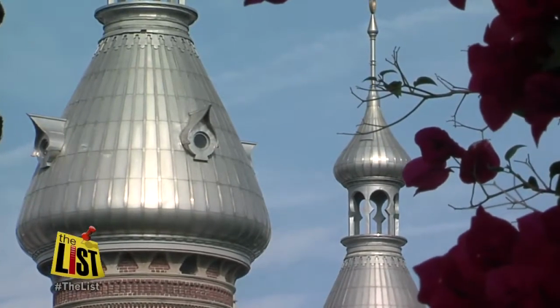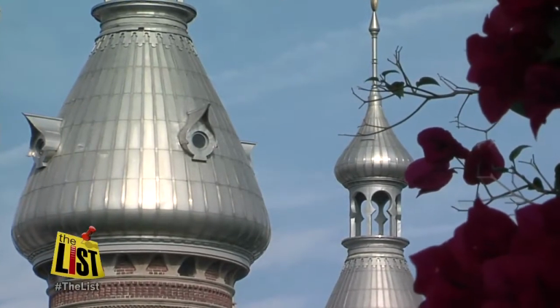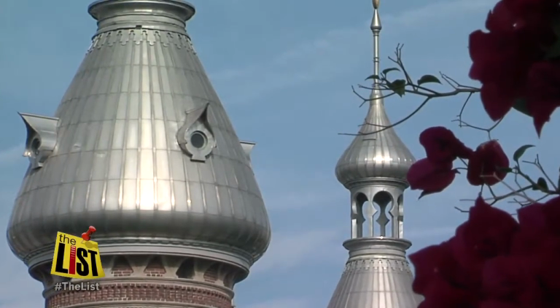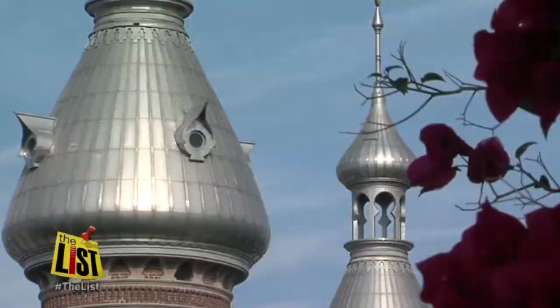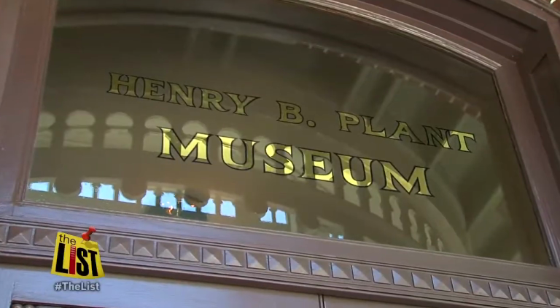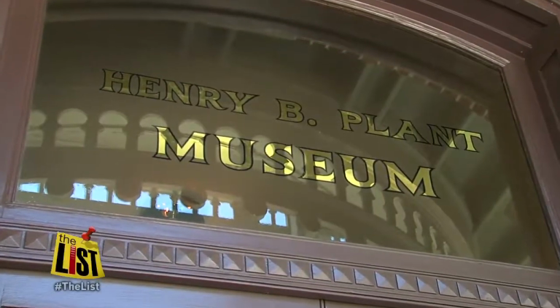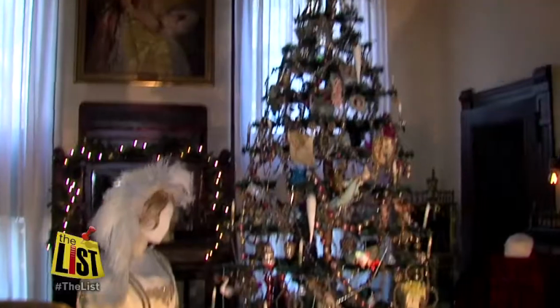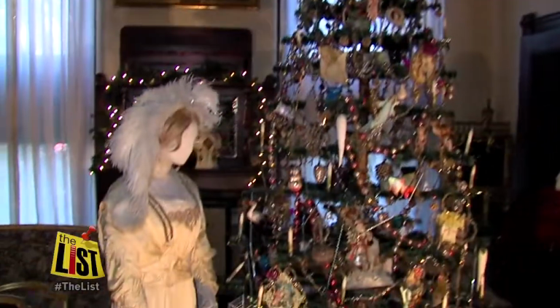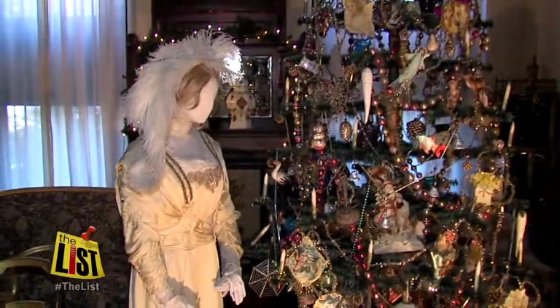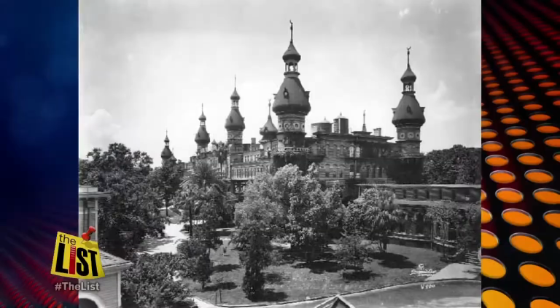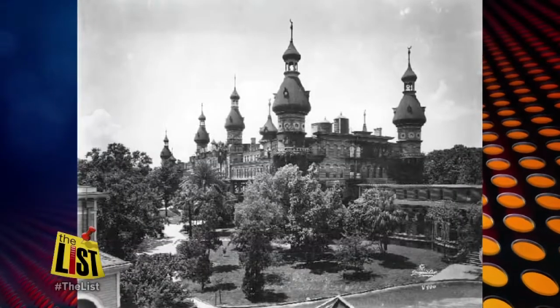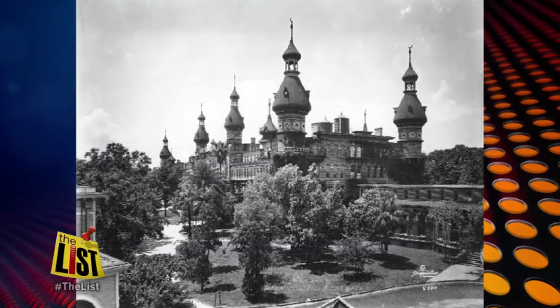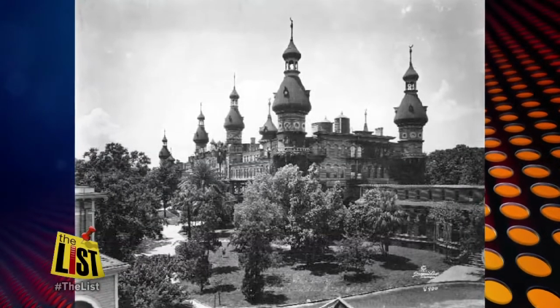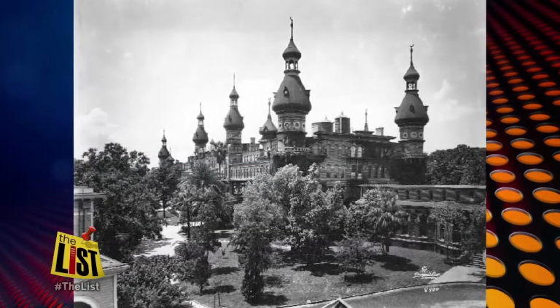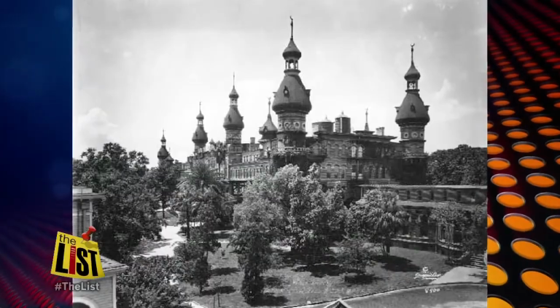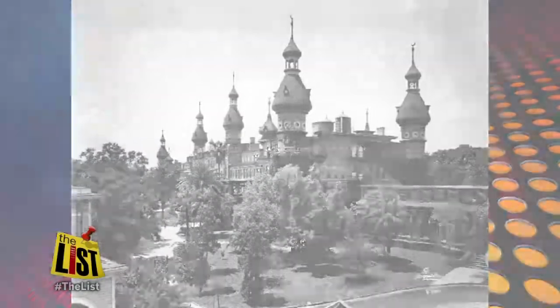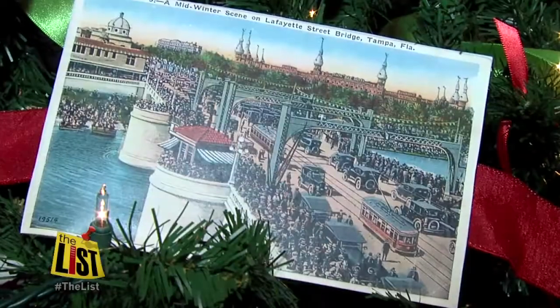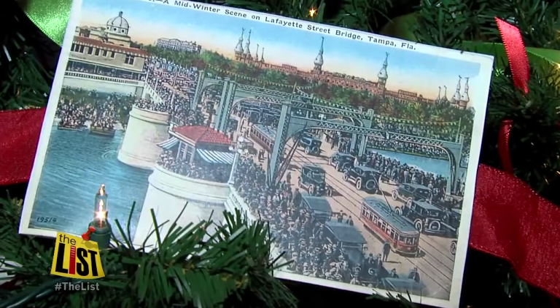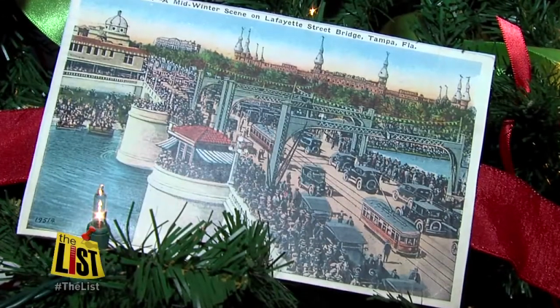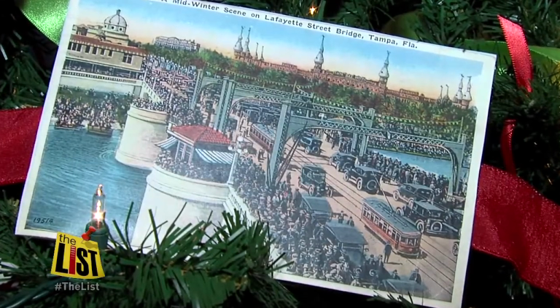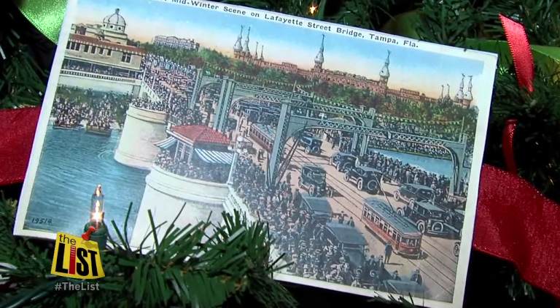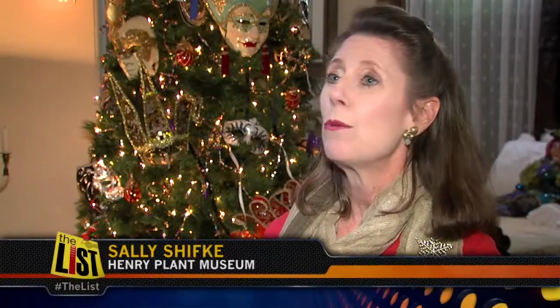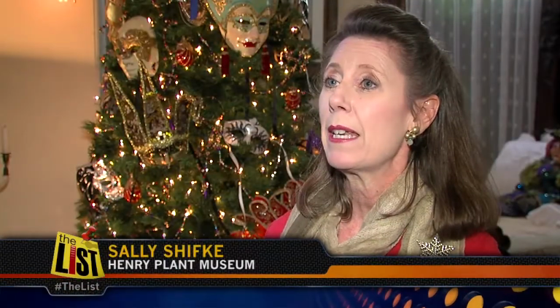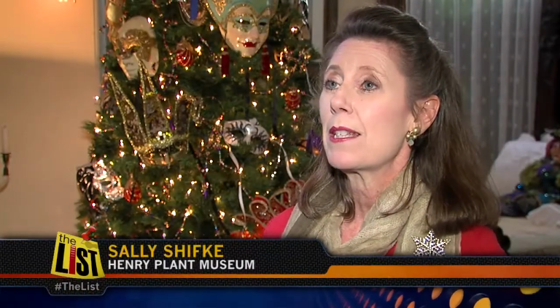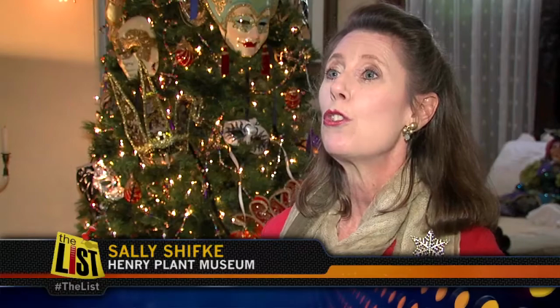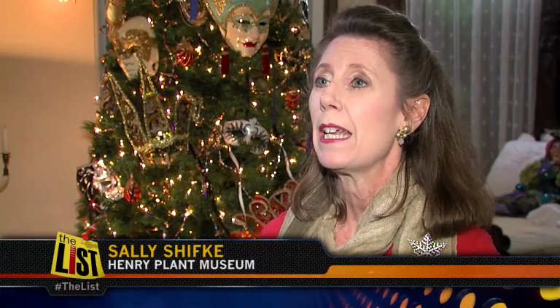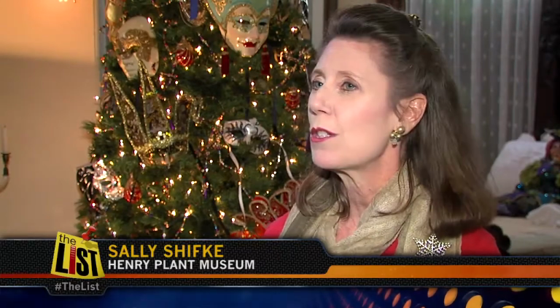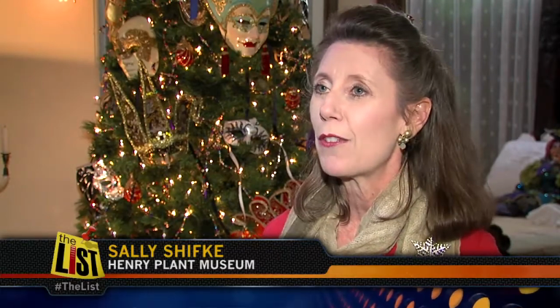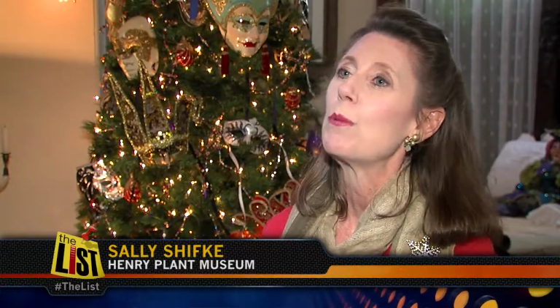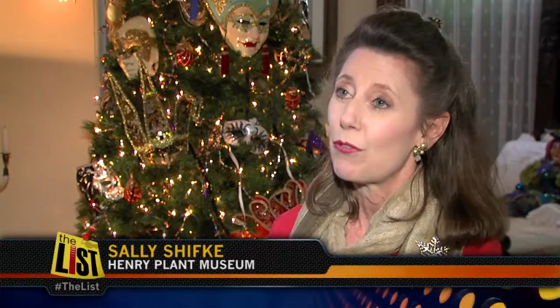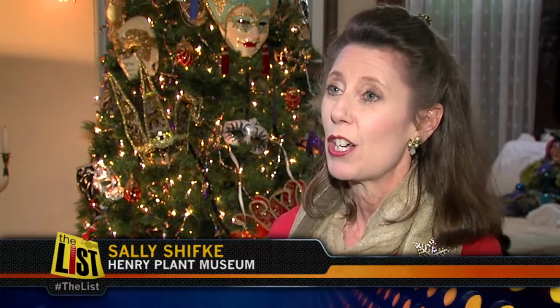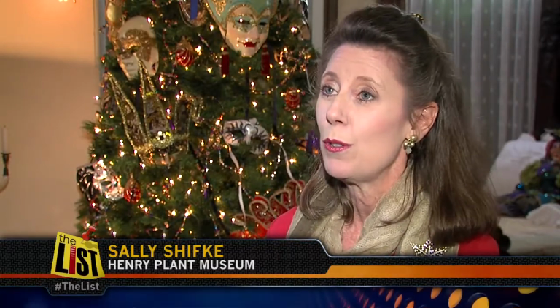The University of Tampa's Henry Plant Museum takes you back in time. 80 years ago, this was the Tampa Bay Hotel — the classiest place in town for the holidays. It was then abandoned because it was too big; it was a hotel that opened with over 500 rooms.